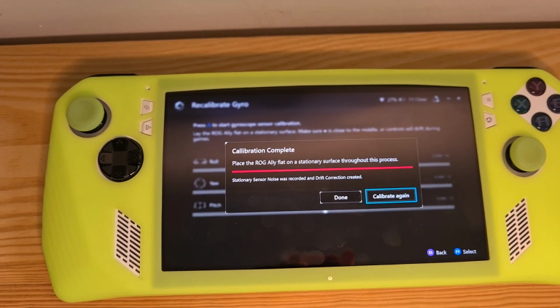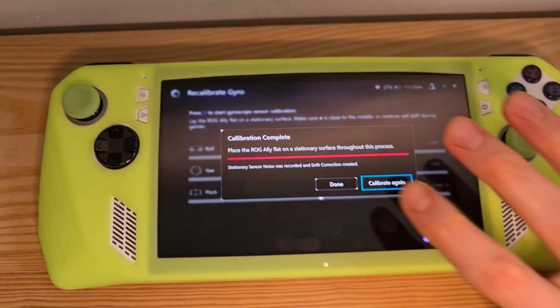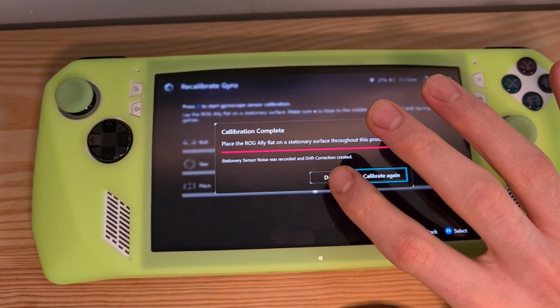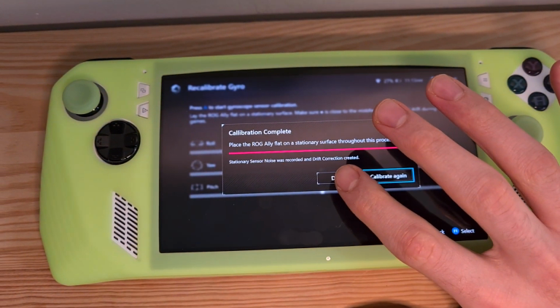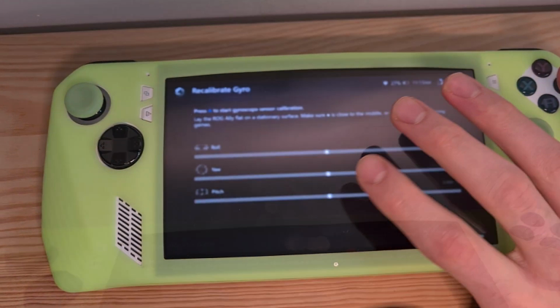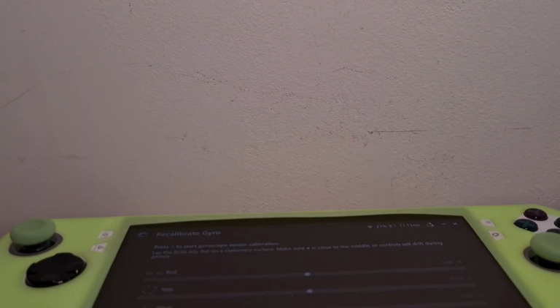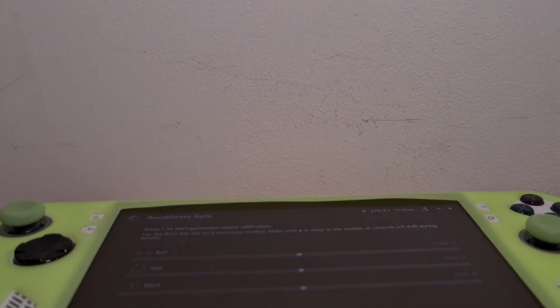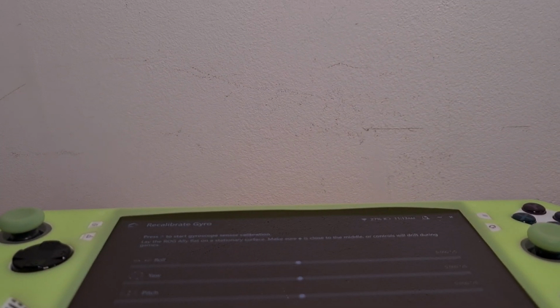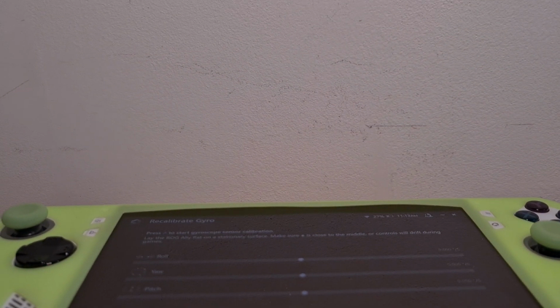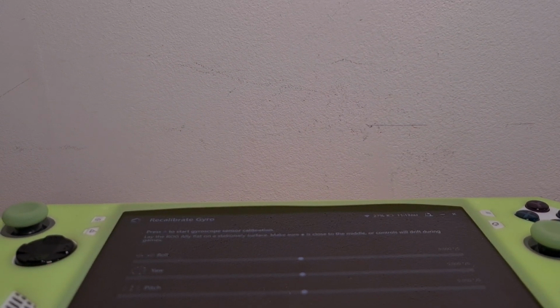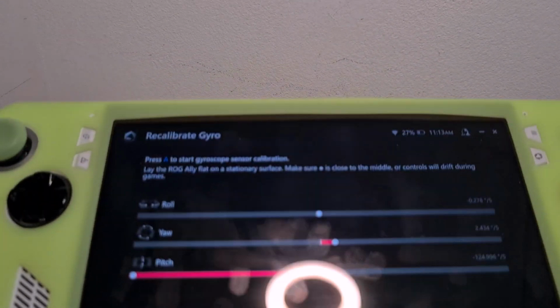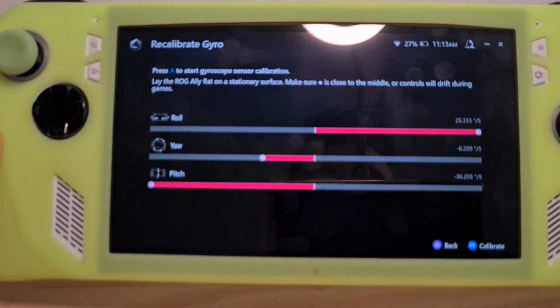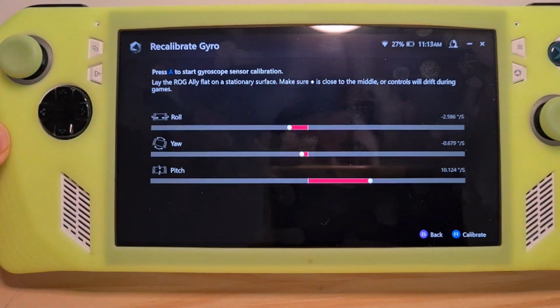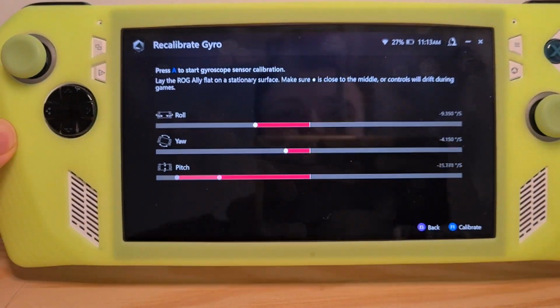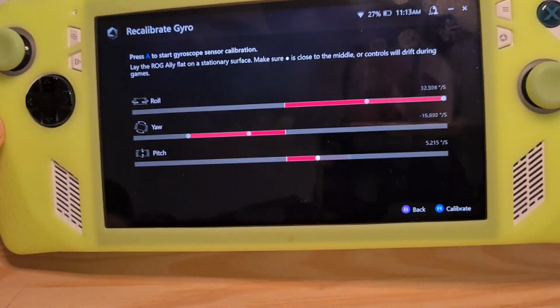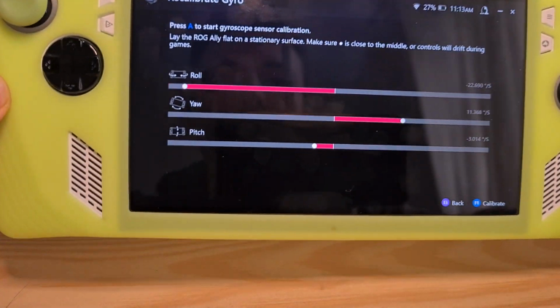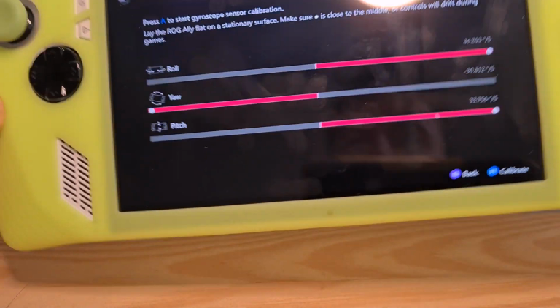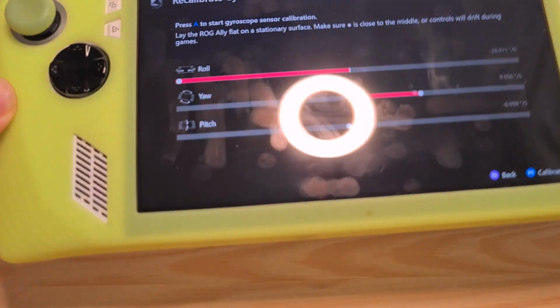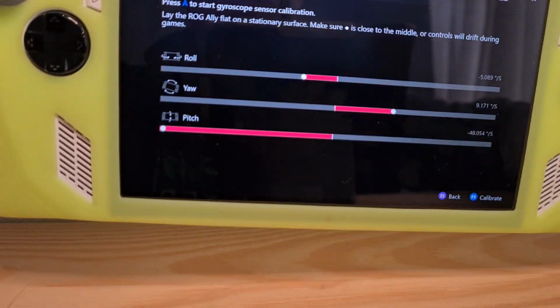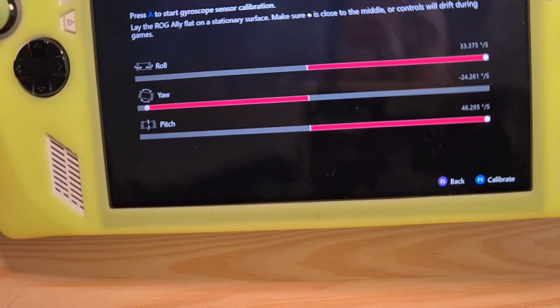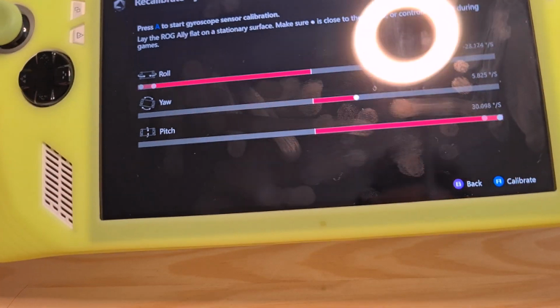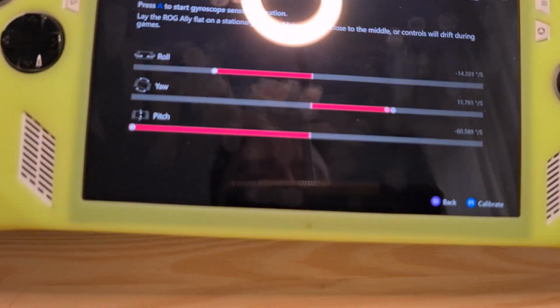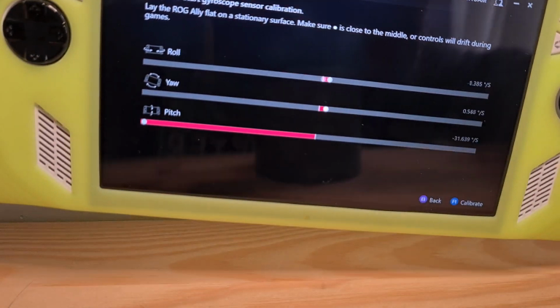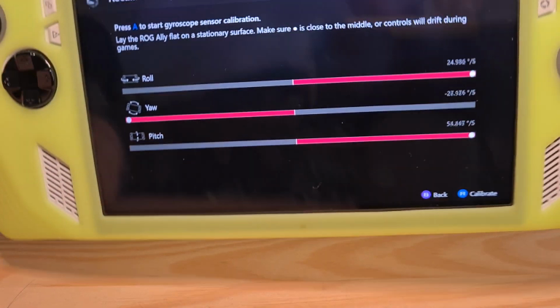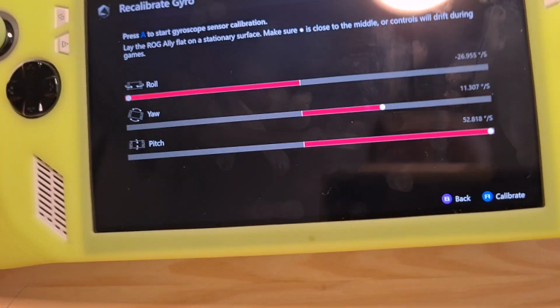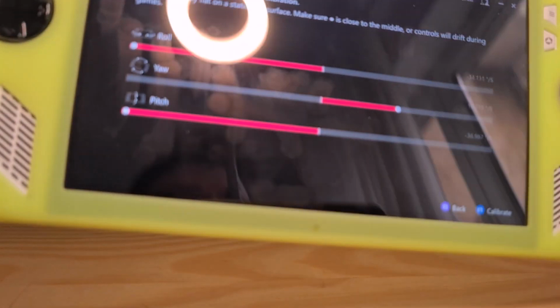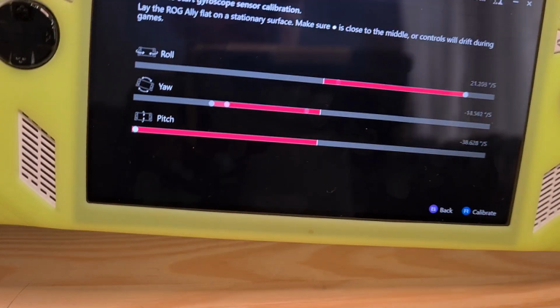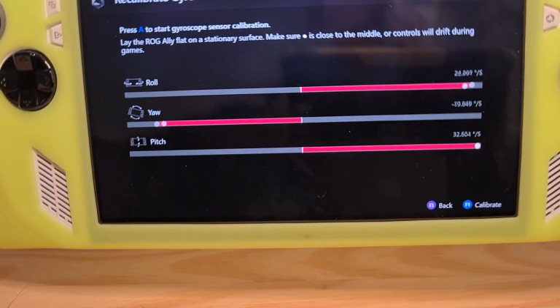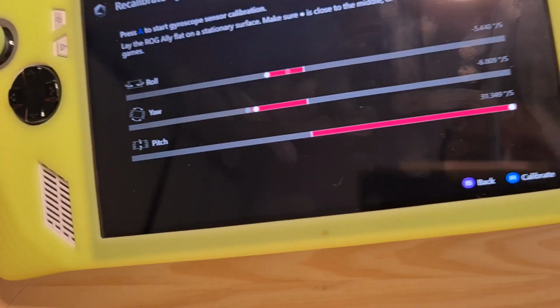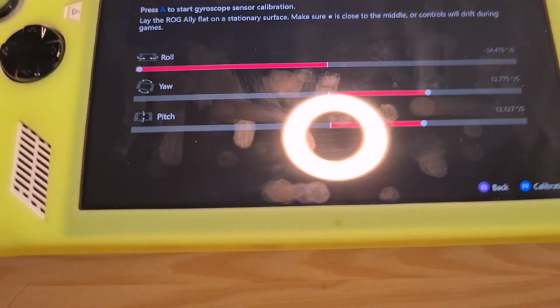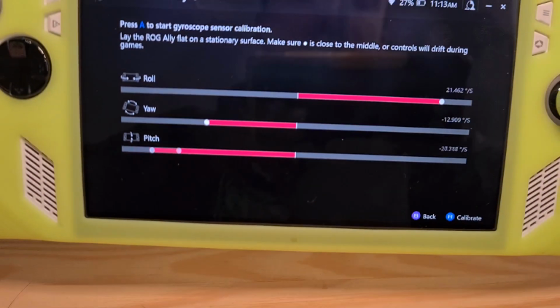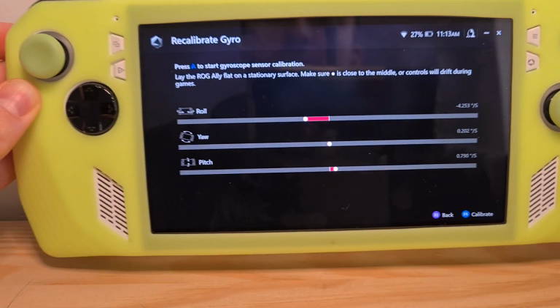Now hit done and your gyro should be basically calibrated, but as you can see, moving it also changes the calibration options.